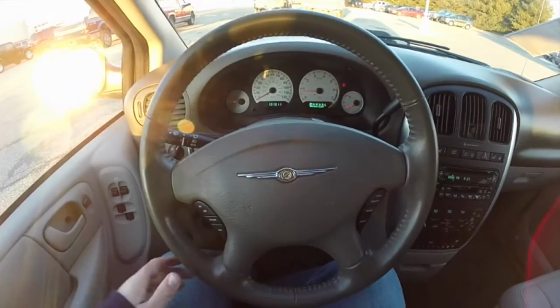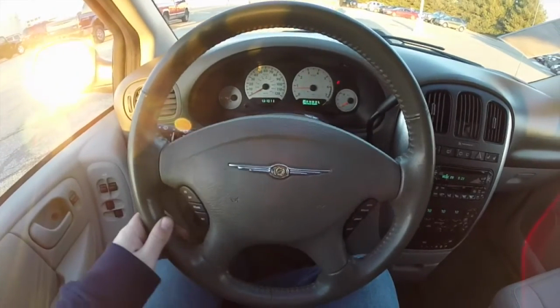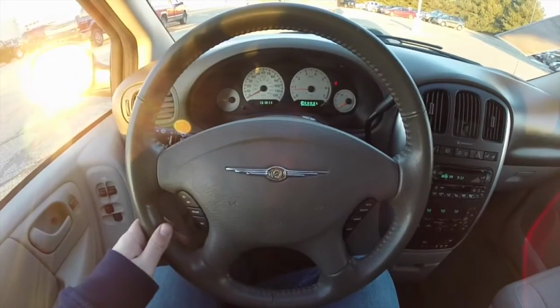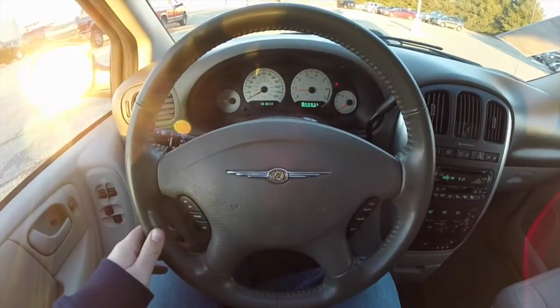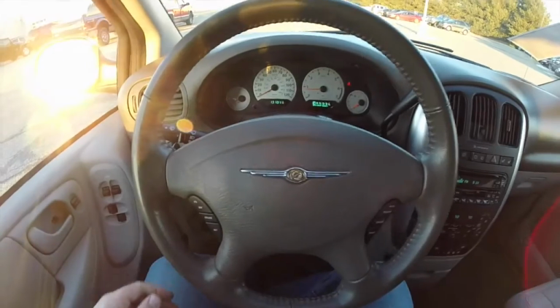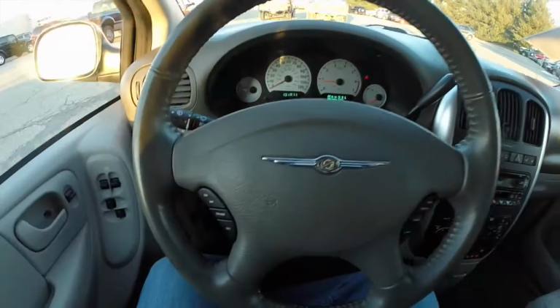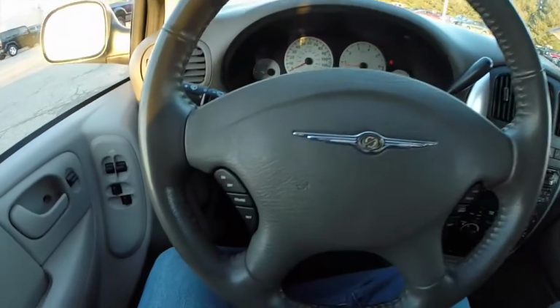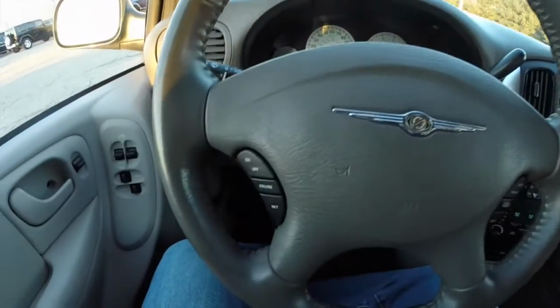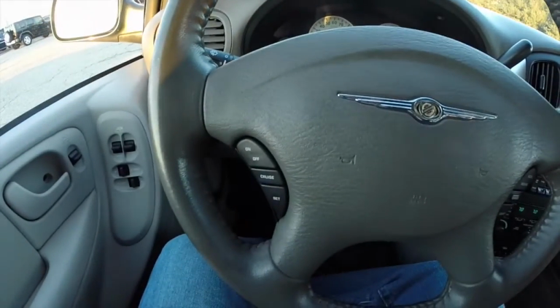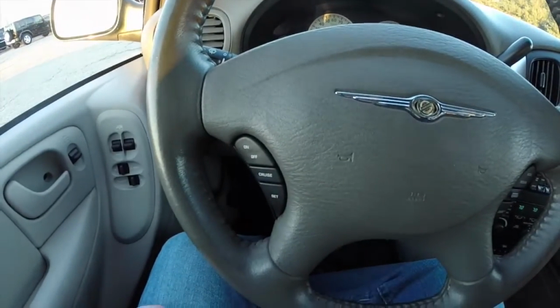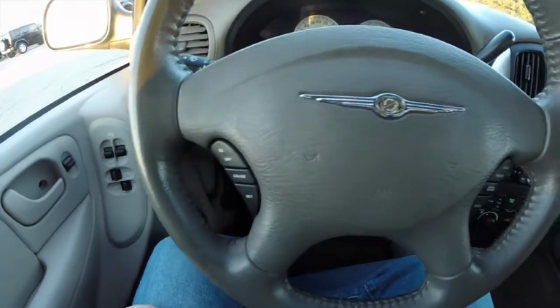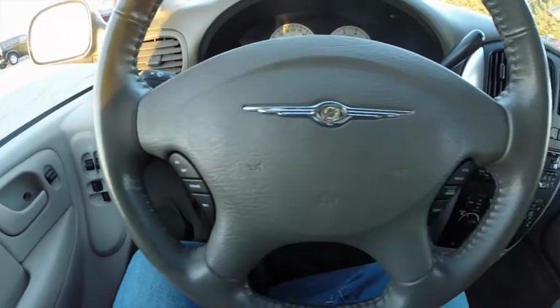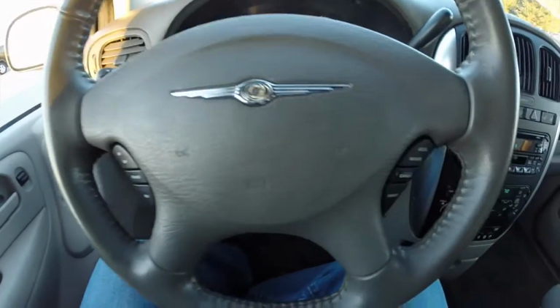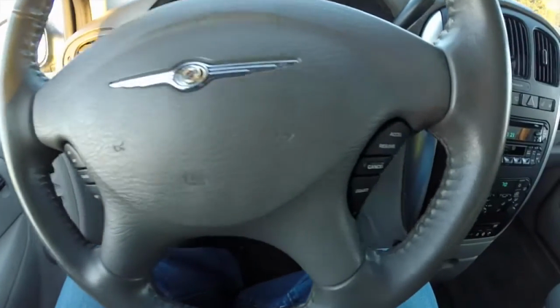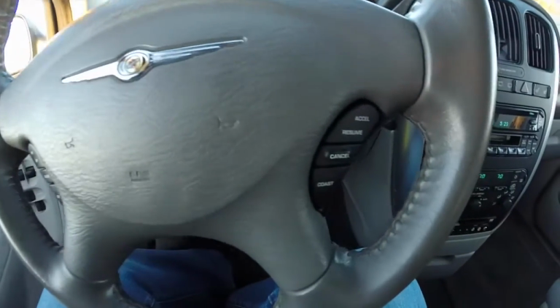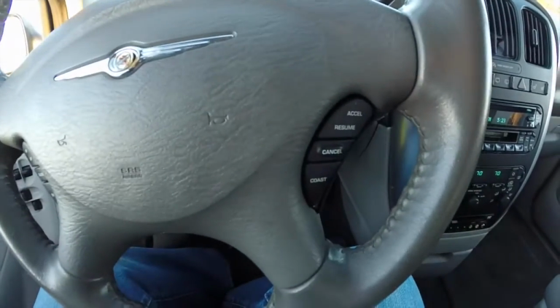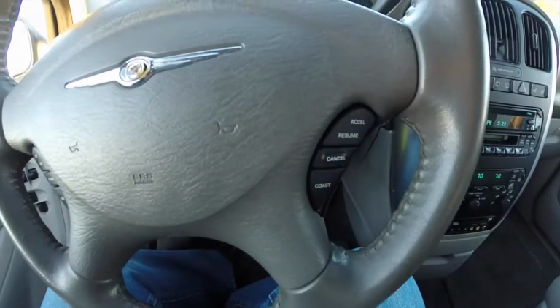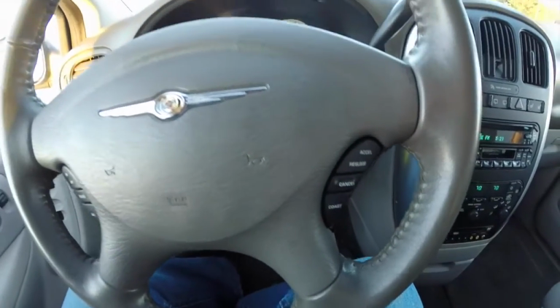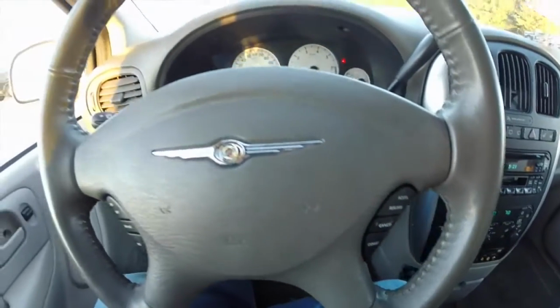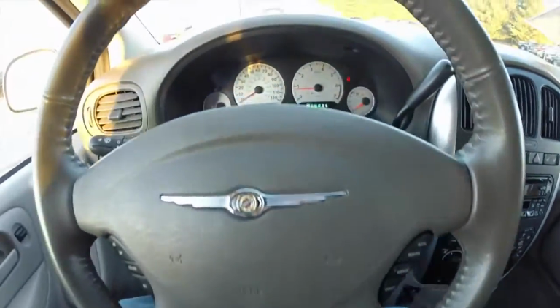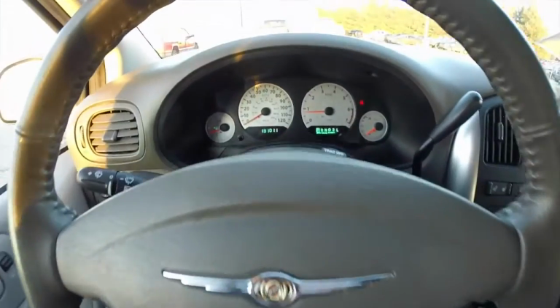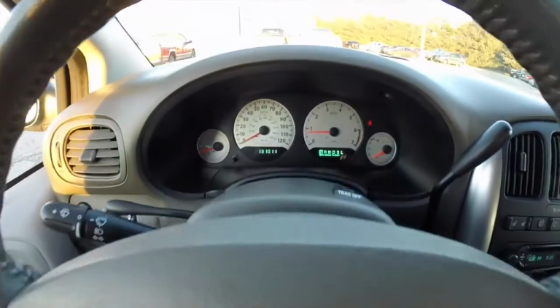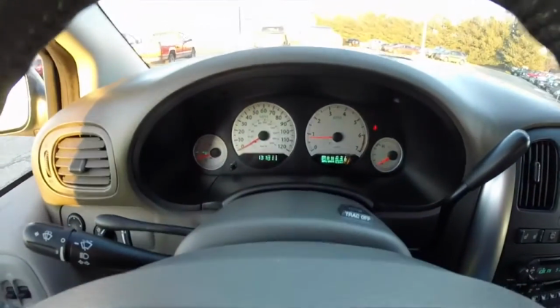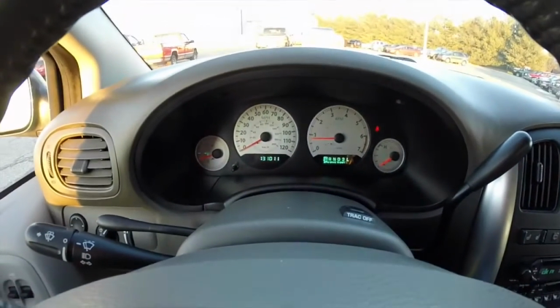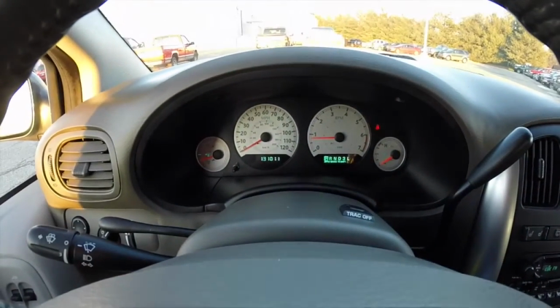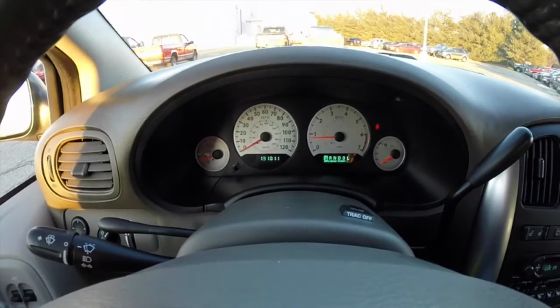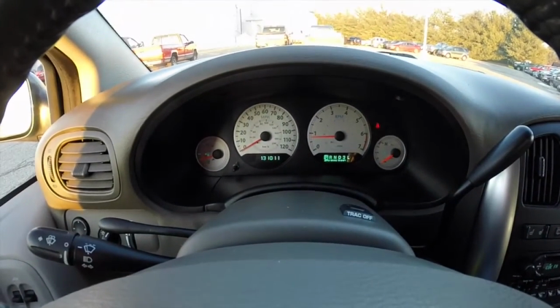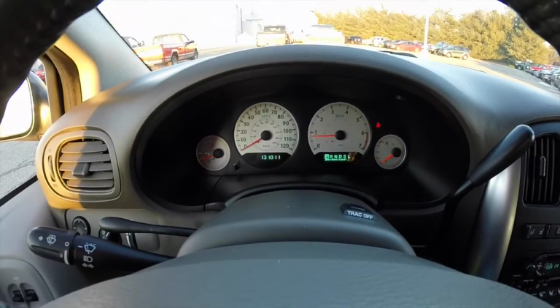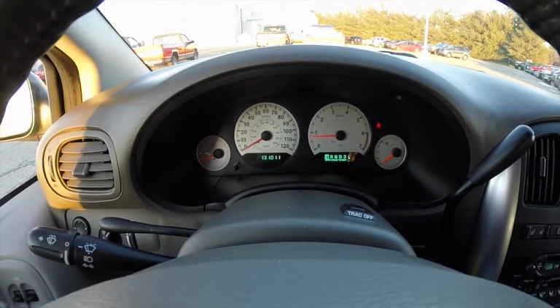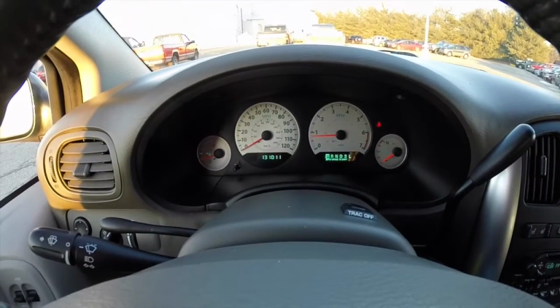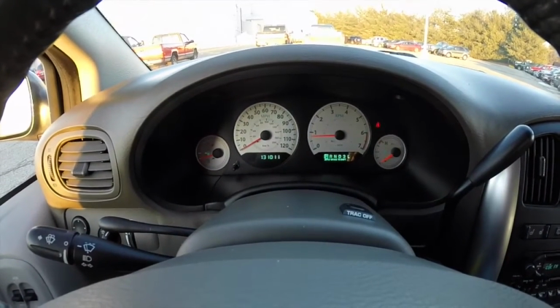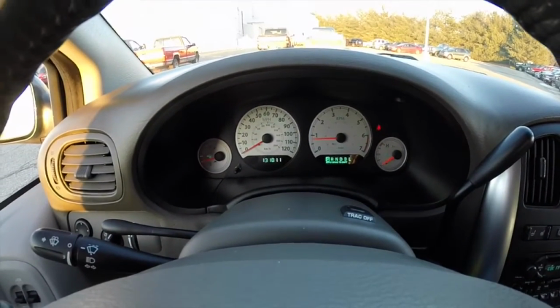Inside we have a leather-wrapped steering wheel and cruise control. The vehicle currently has 131,011 miles on it.